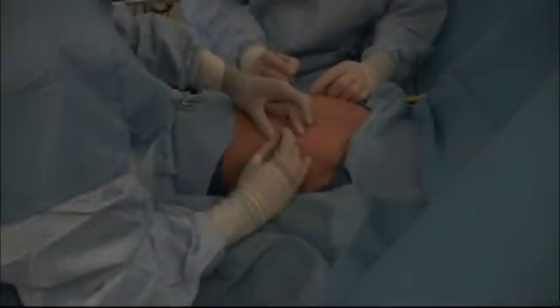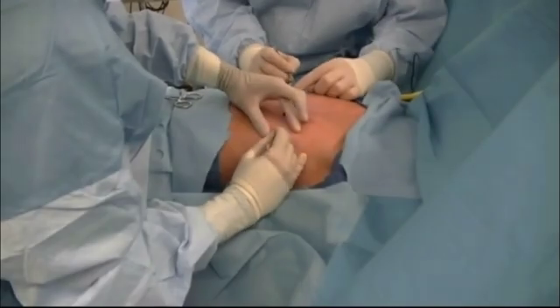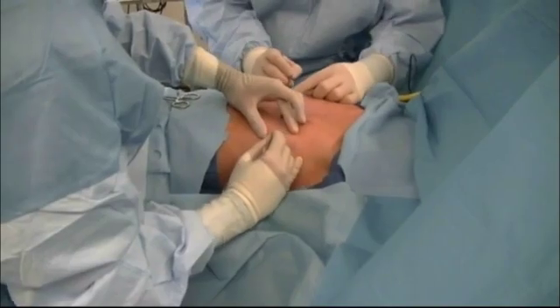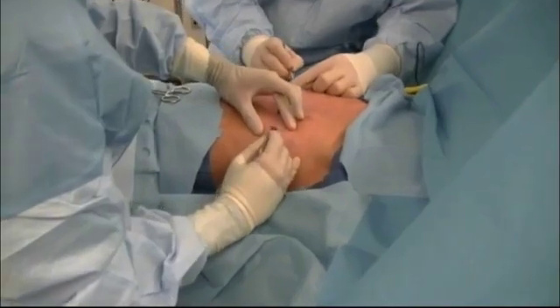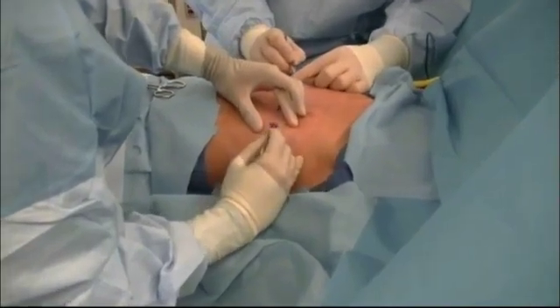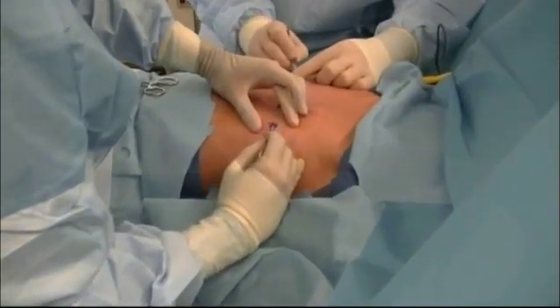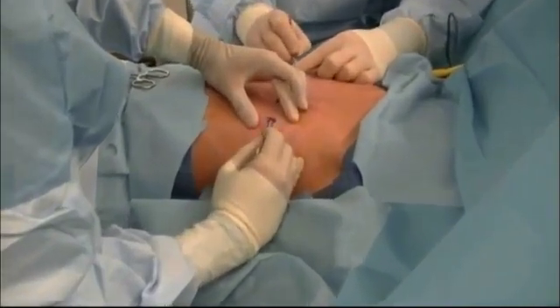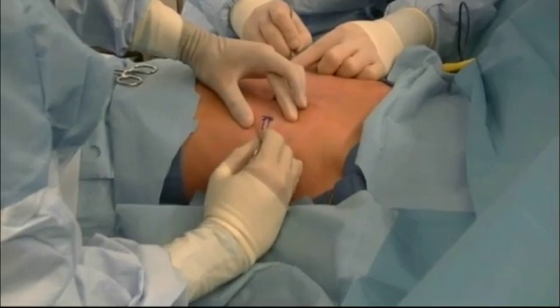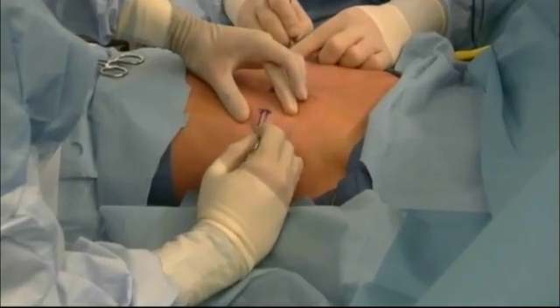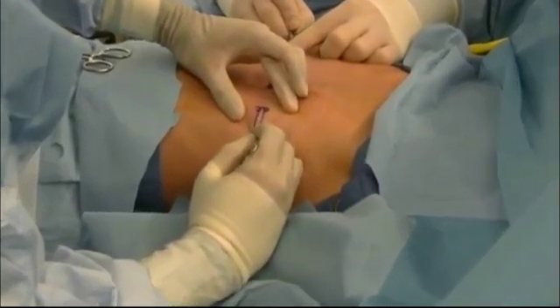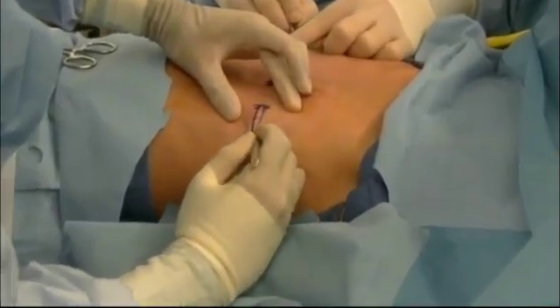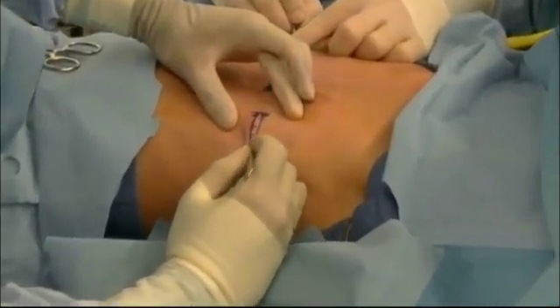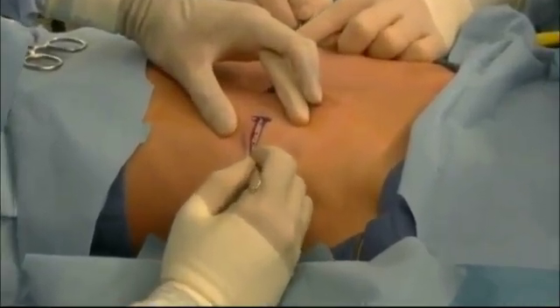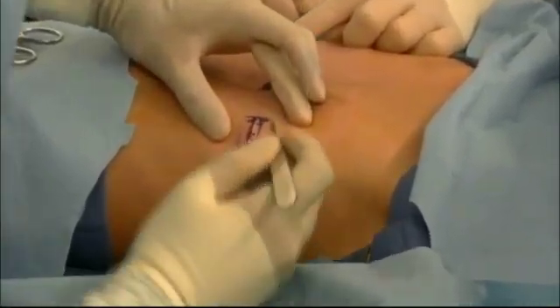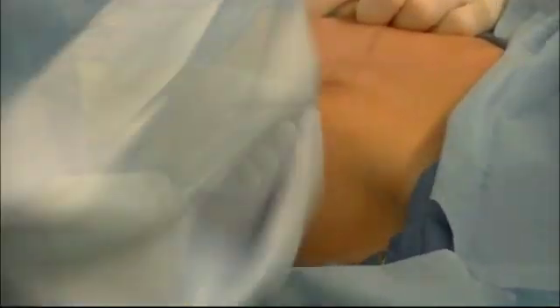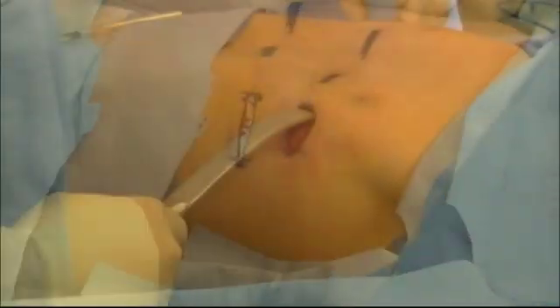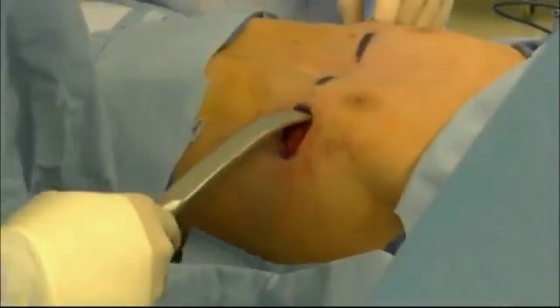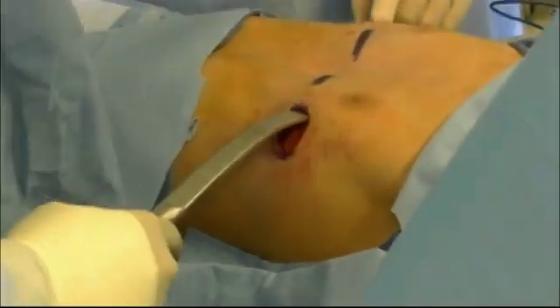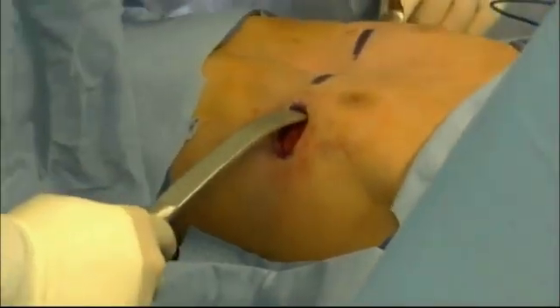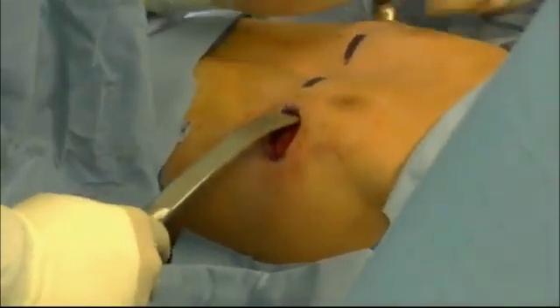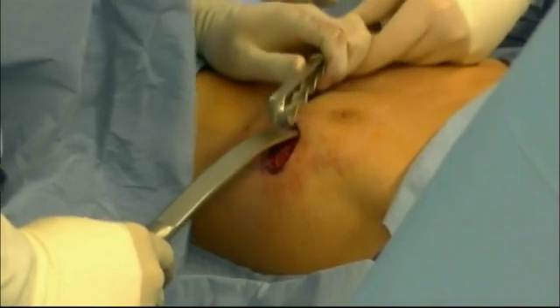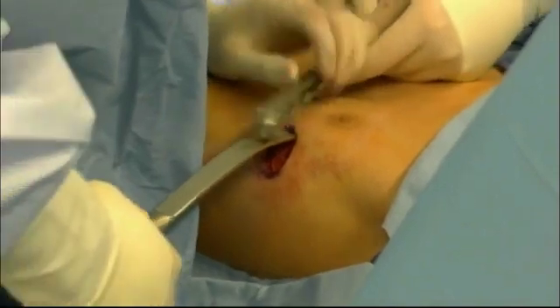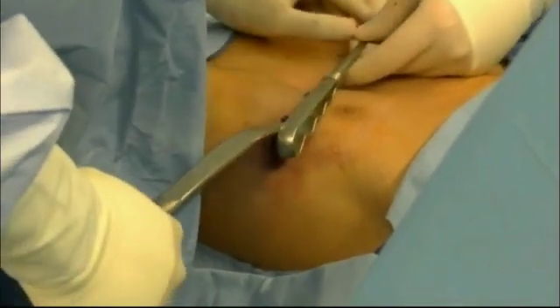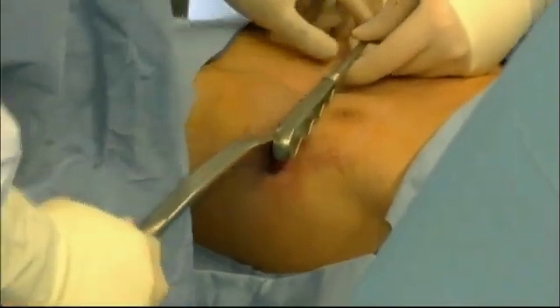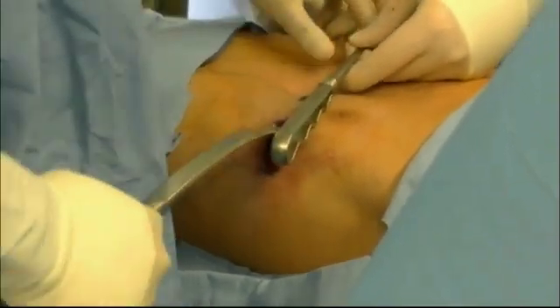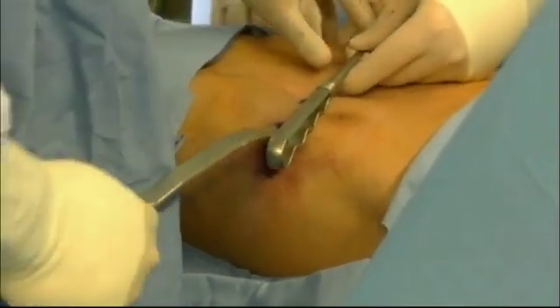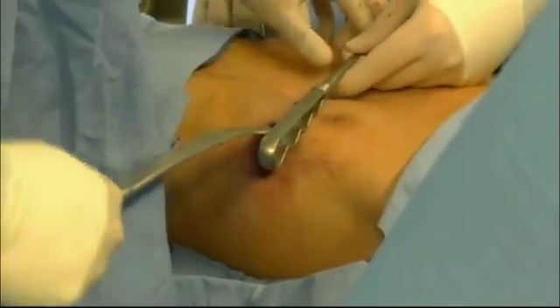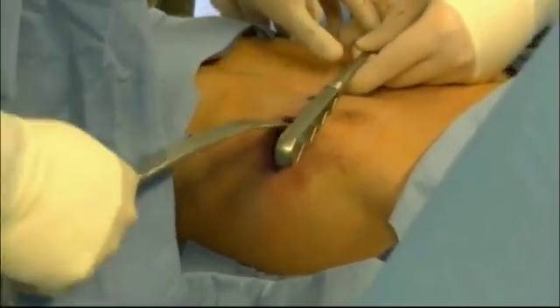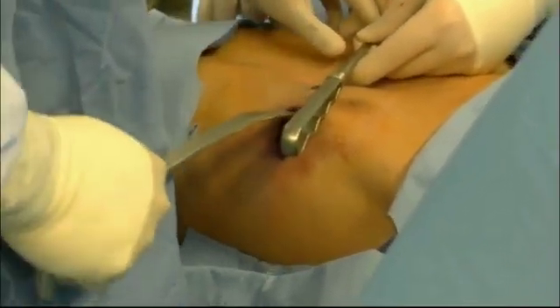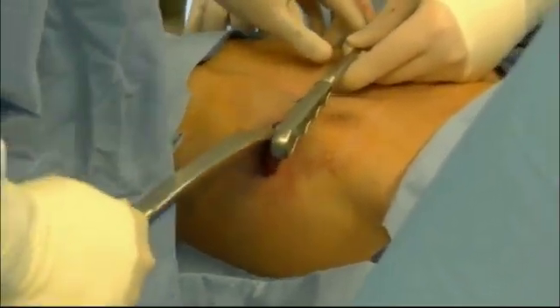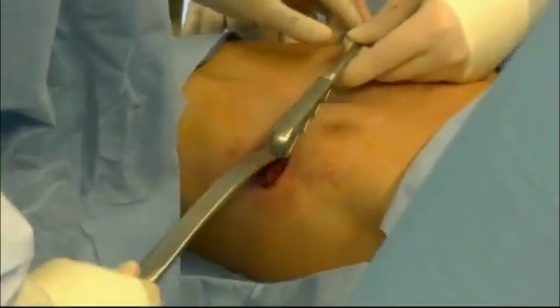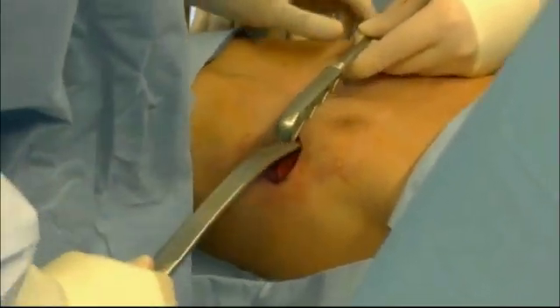We initially make incisions on the left and right sides of the chest, which are approximately four centimeters in length. Afterwards, we tunnel down onto the rib space and then pass a bar across the chest behind the breastbone and in front of the heart.